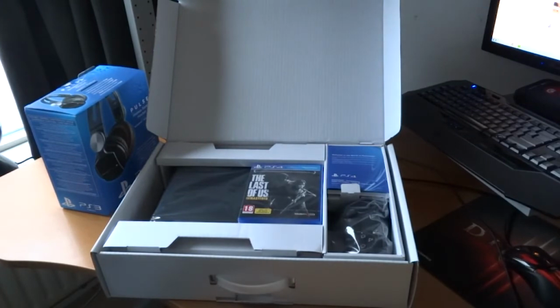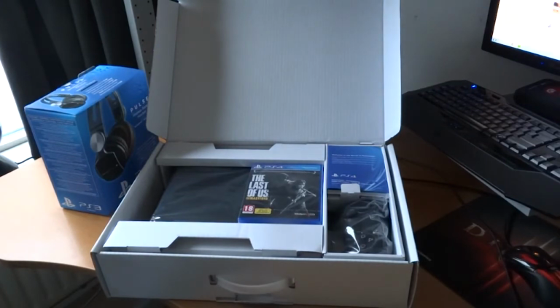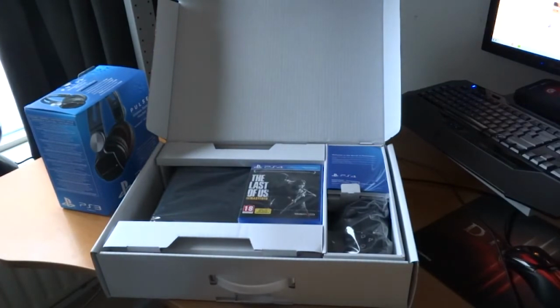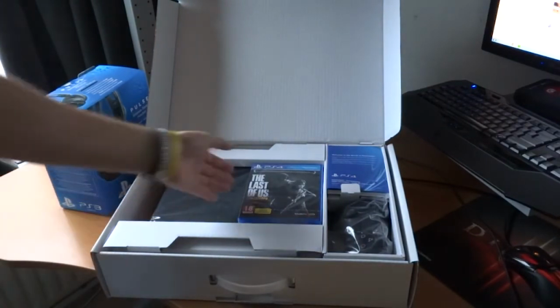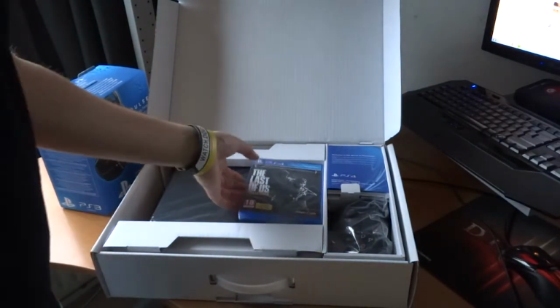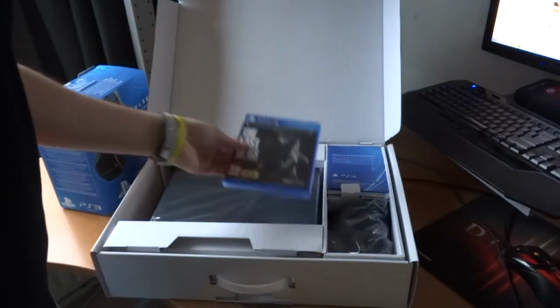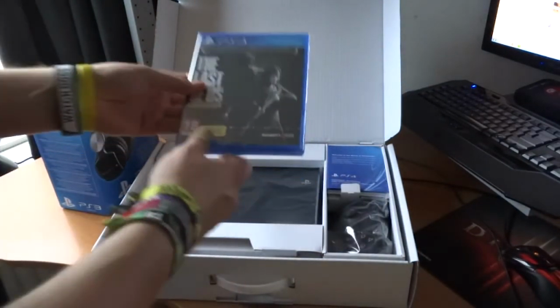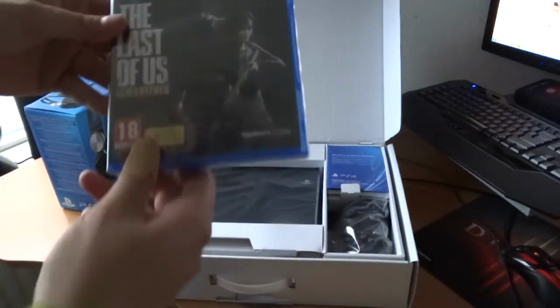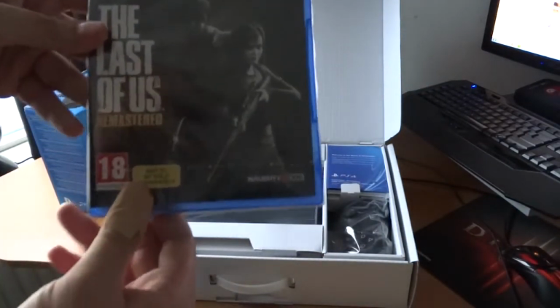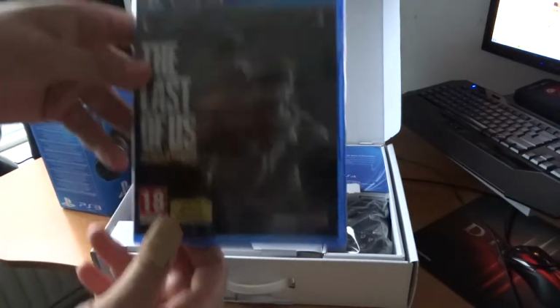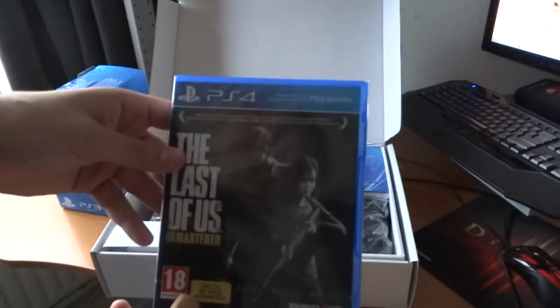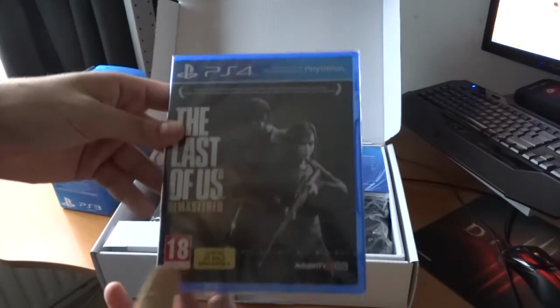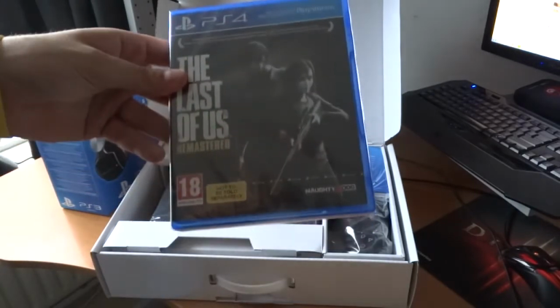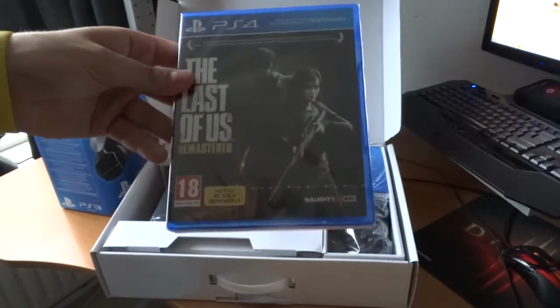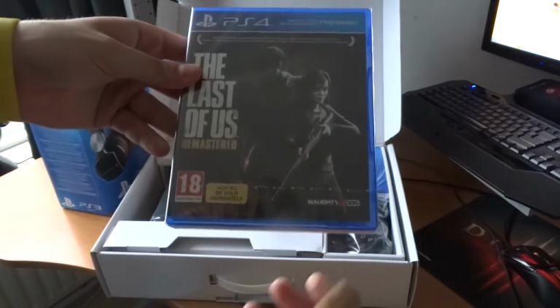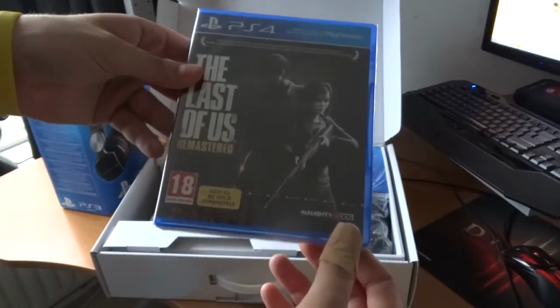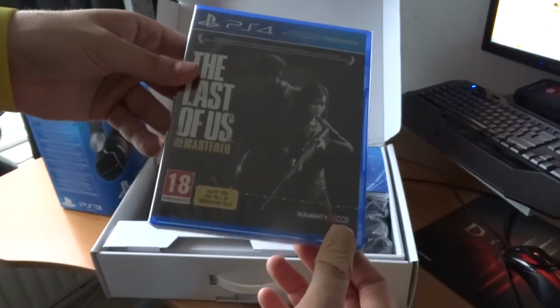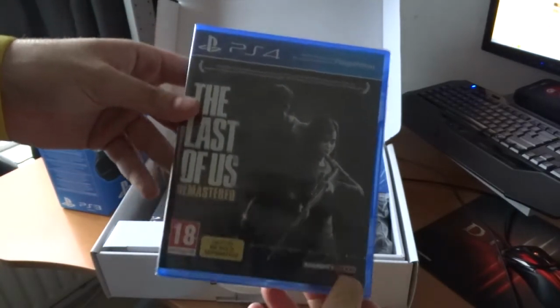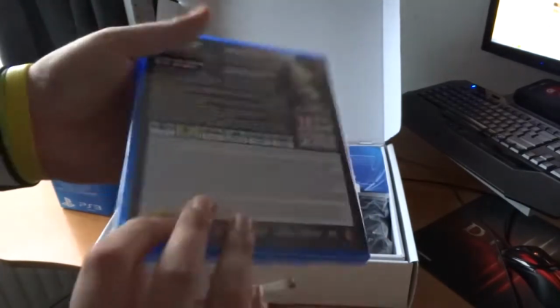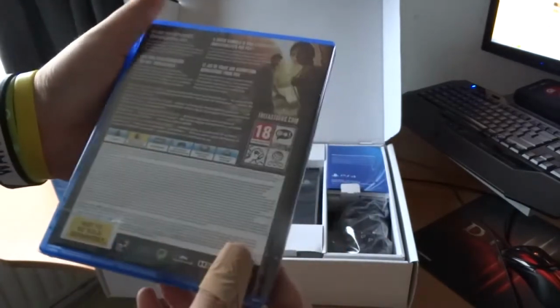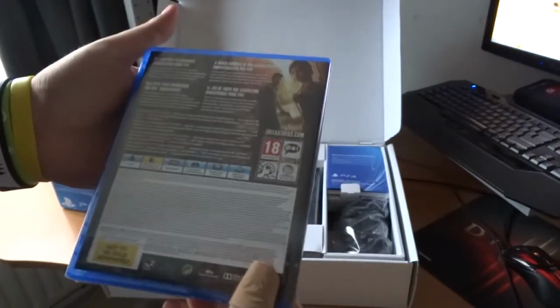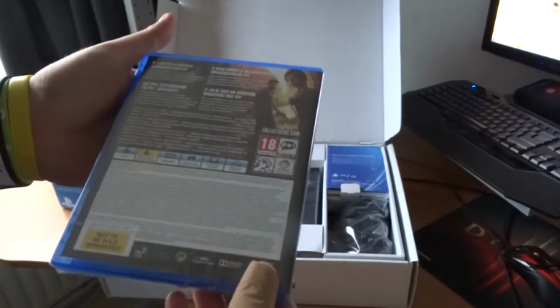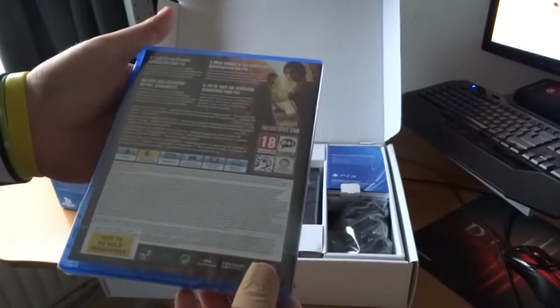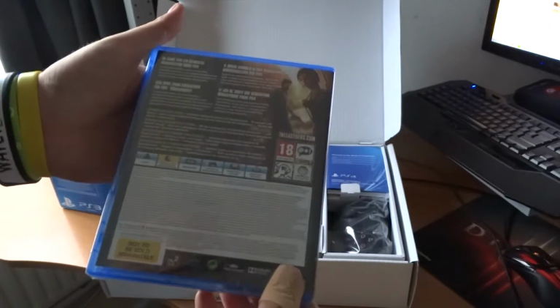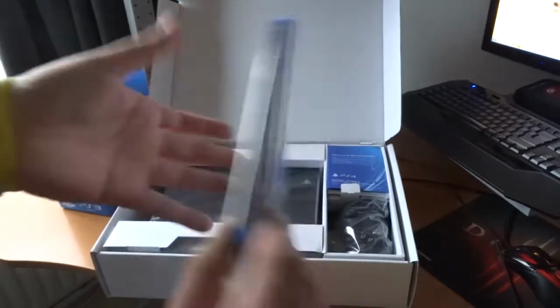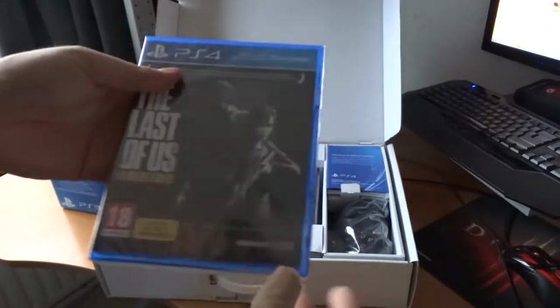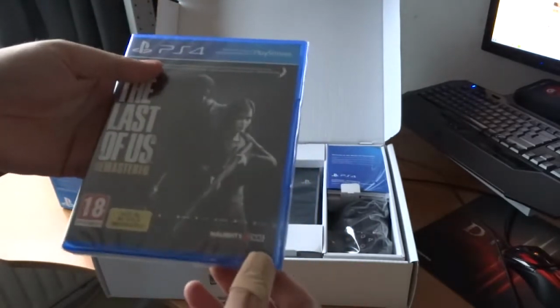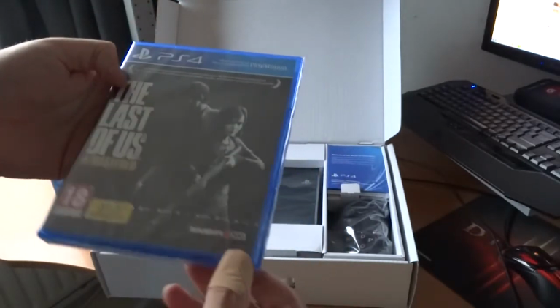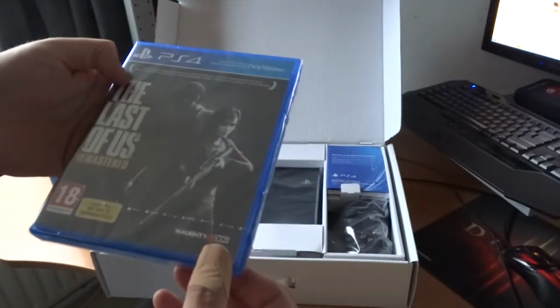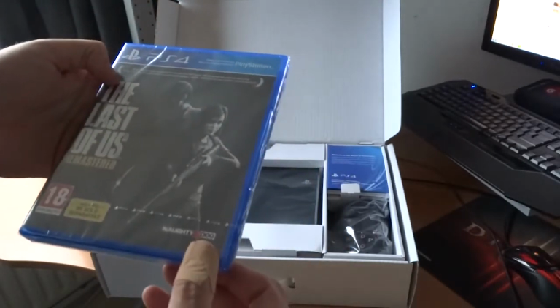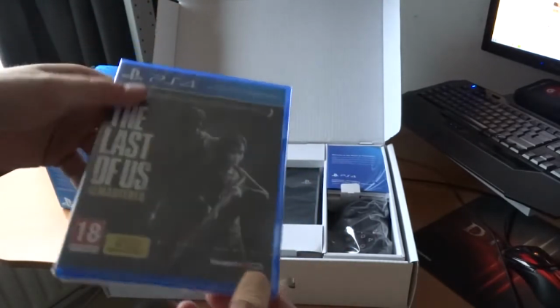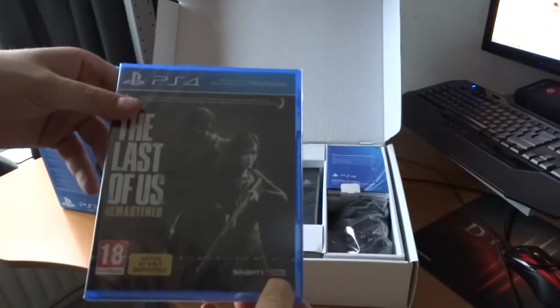It looks pretty awesome. First of all, of course, the game — The Last of Us Remastered. Still sealed, and the 'not to be sold separately' label is on it, which you usually see with PS4 and PS3 bundles.